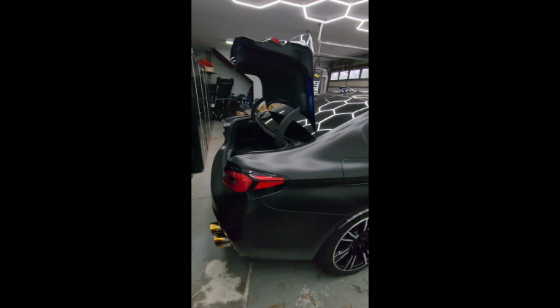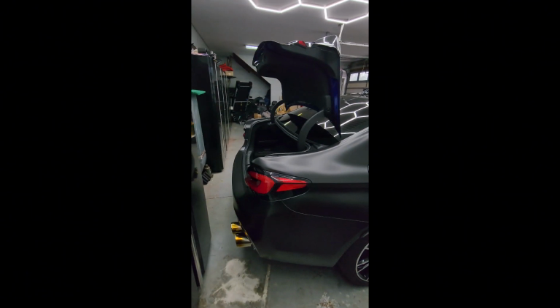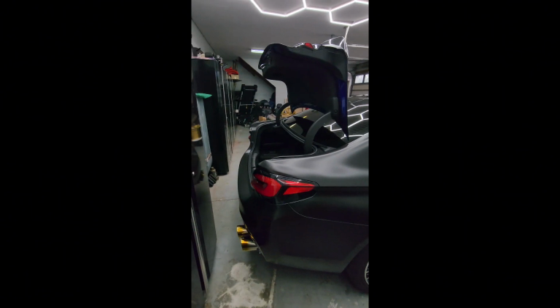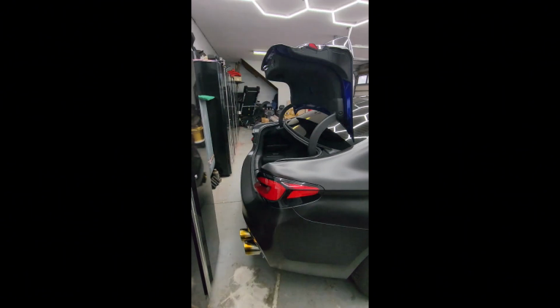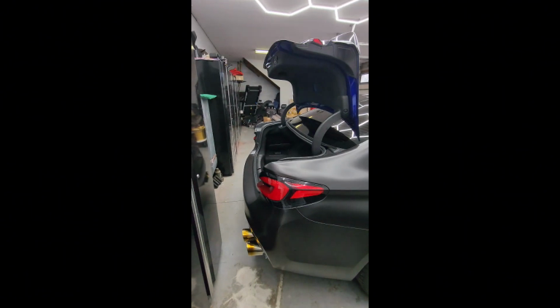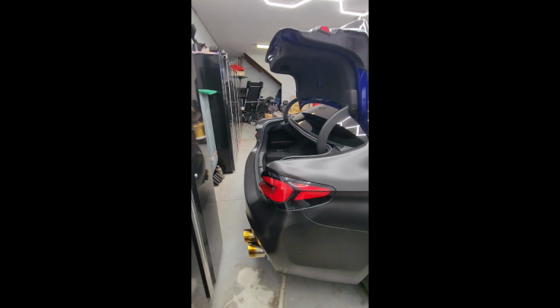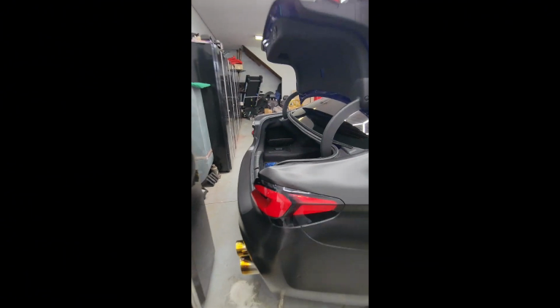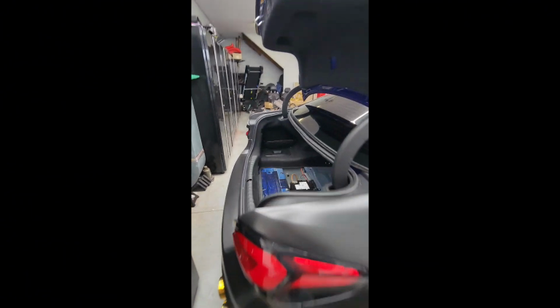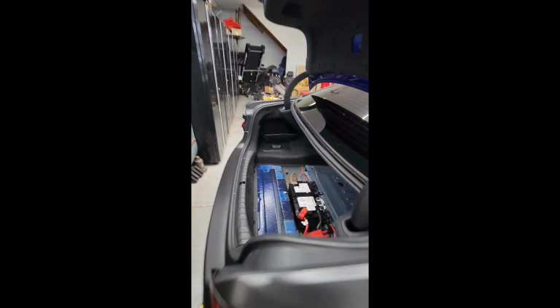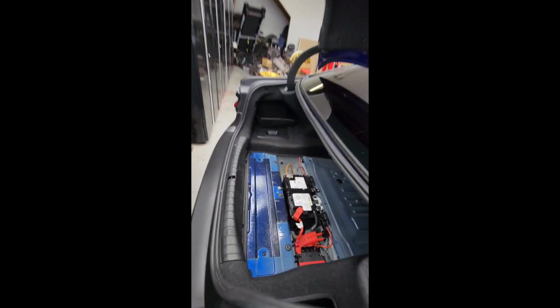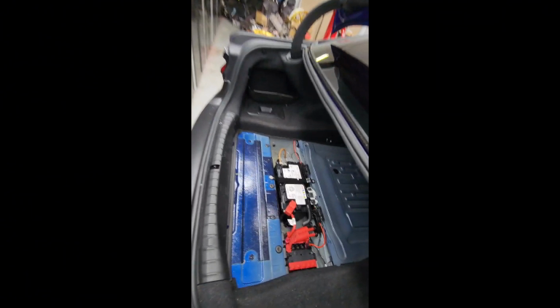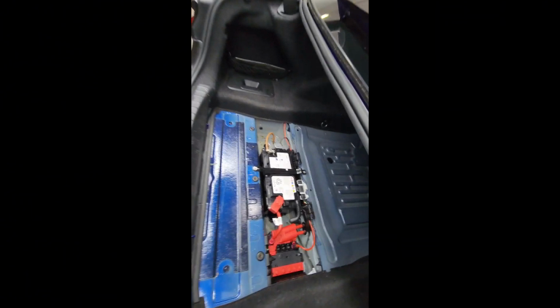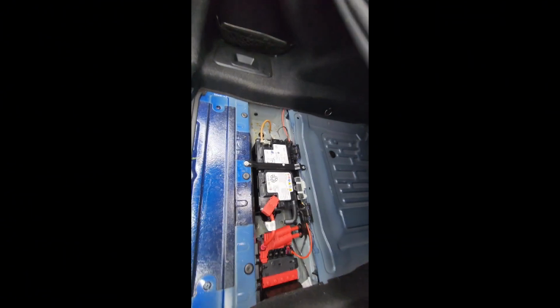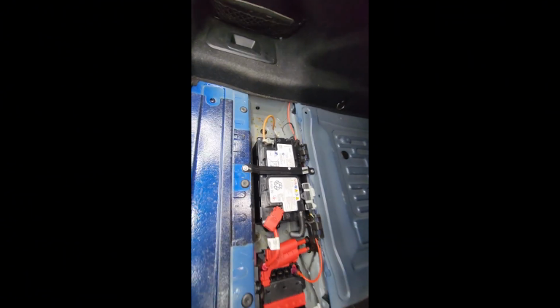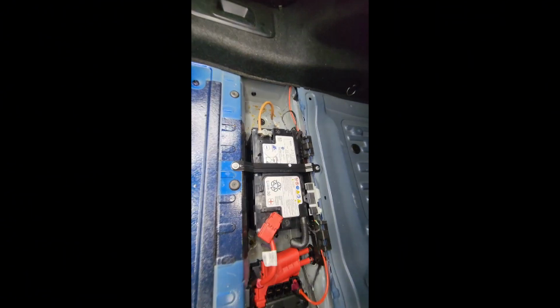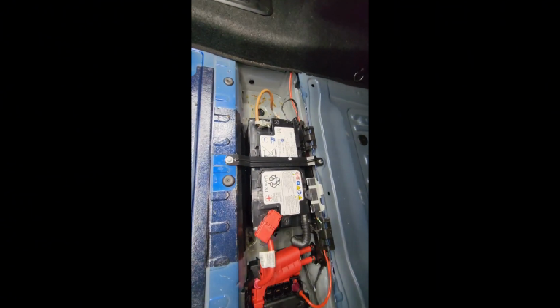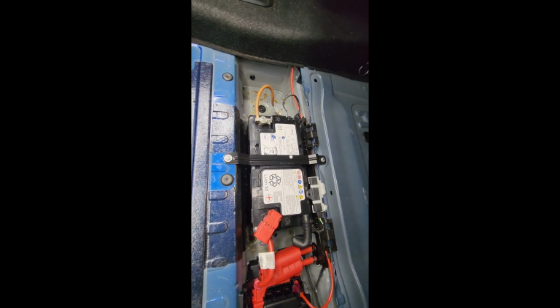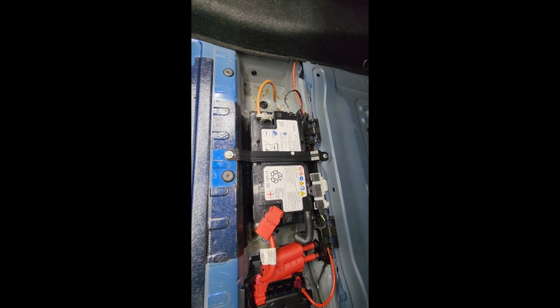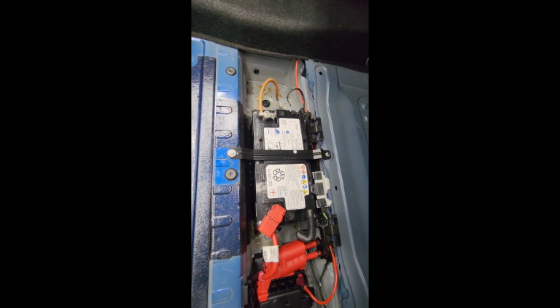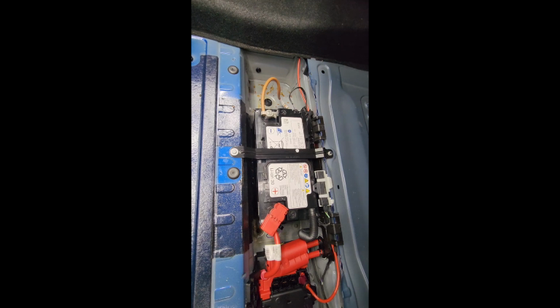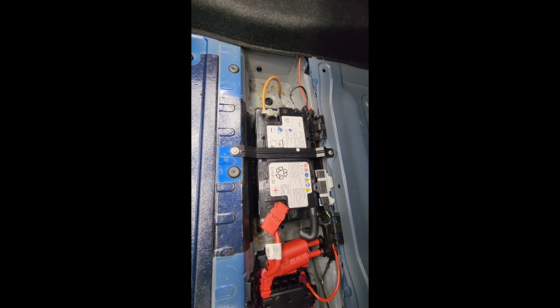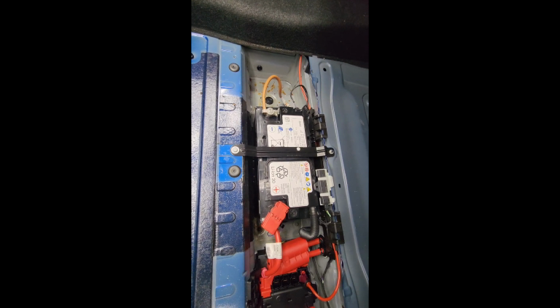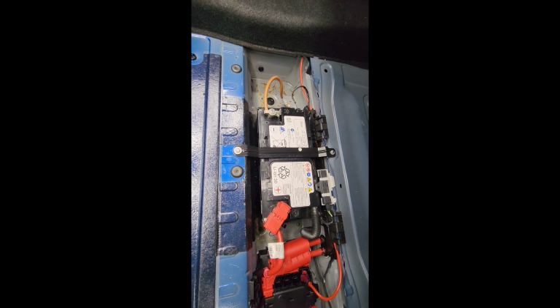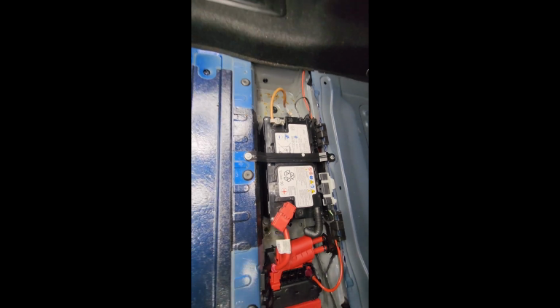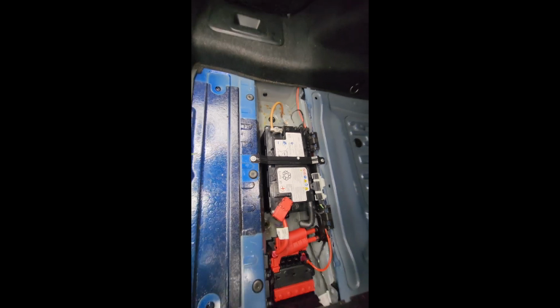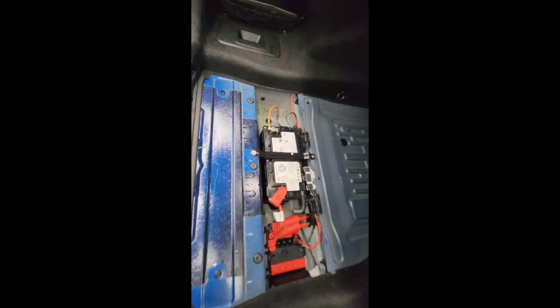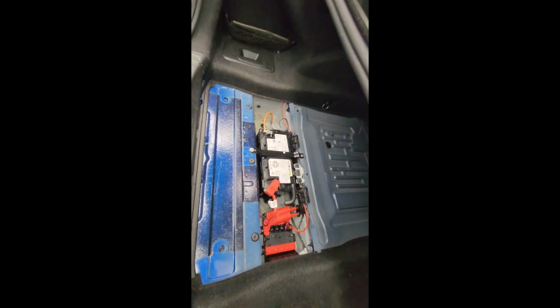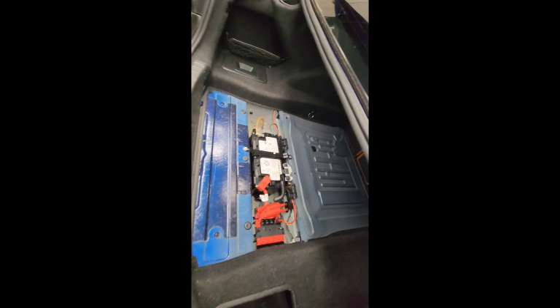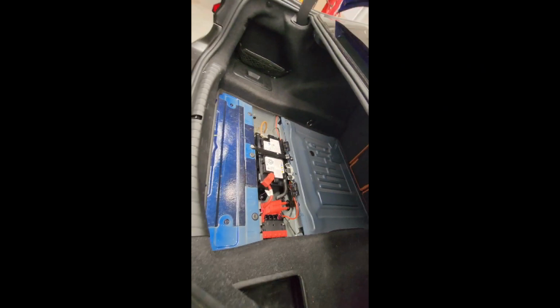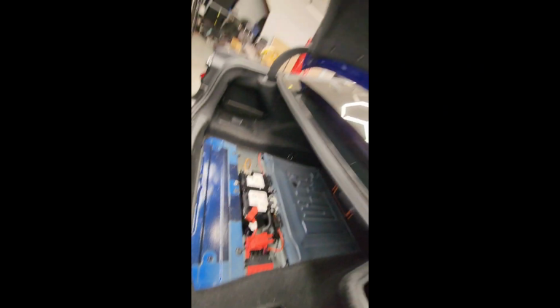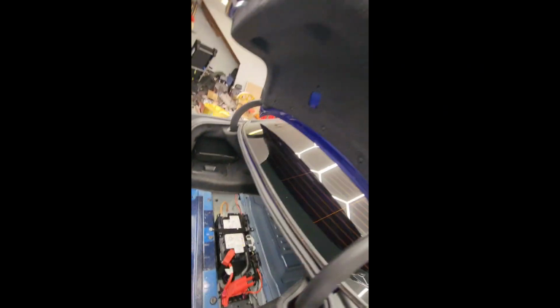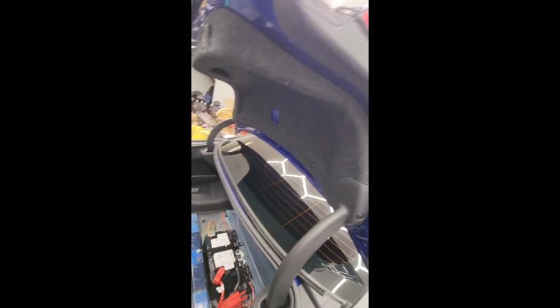It's official — just saved myself two grand by fixing my lithium battery. It was dead for a year and a half, and now it works.